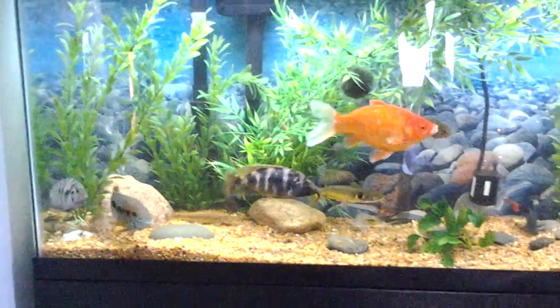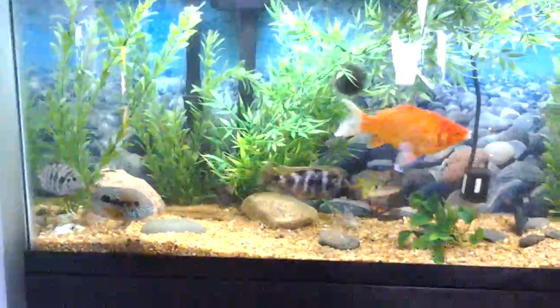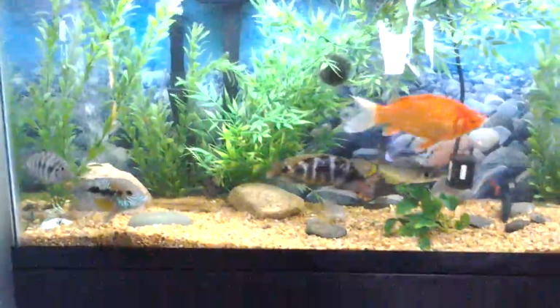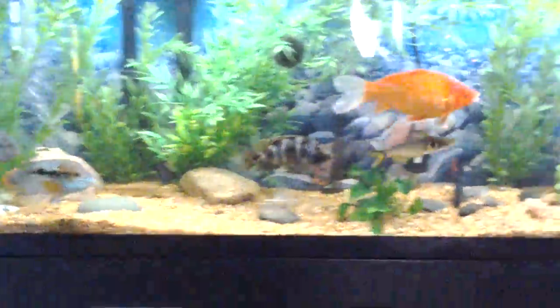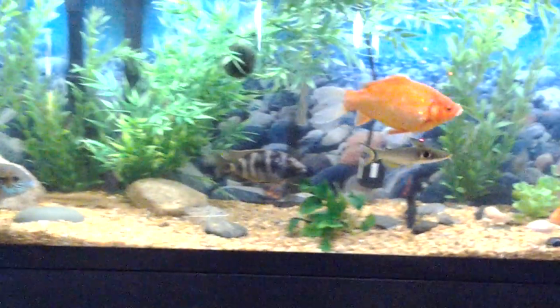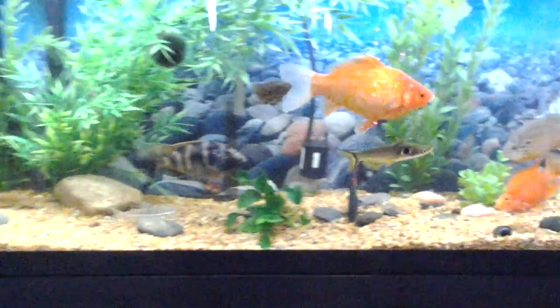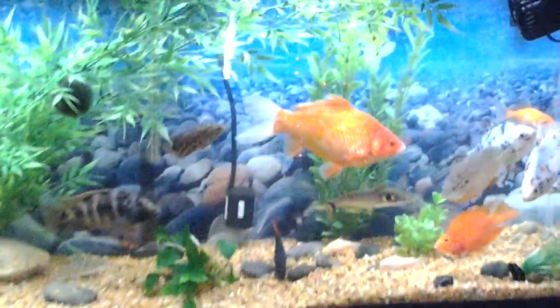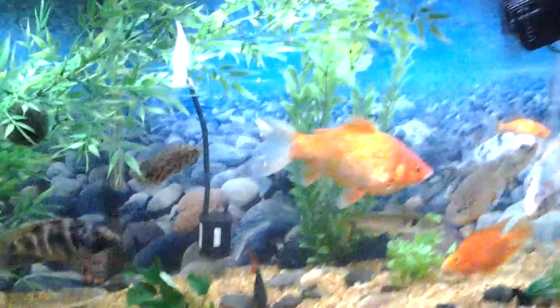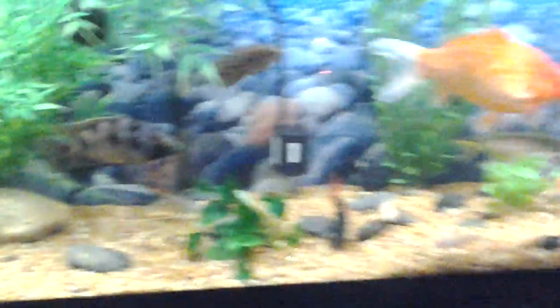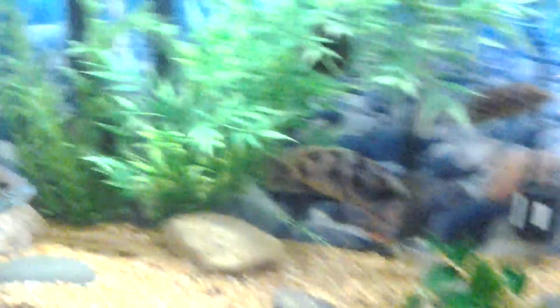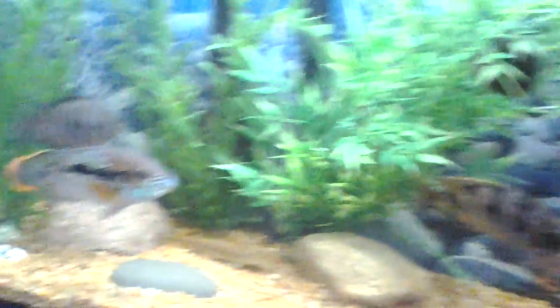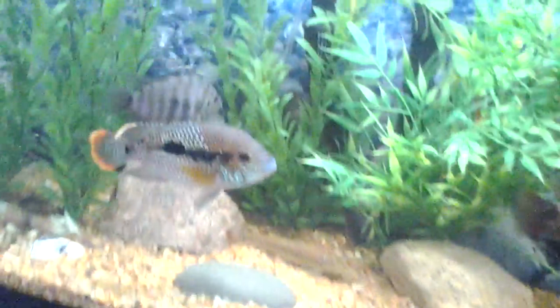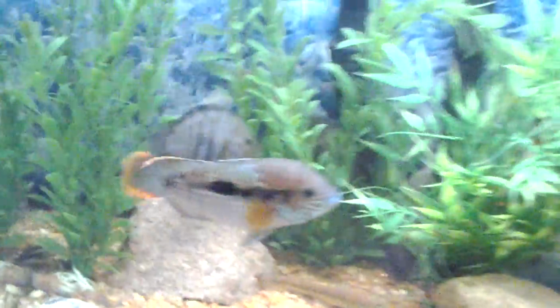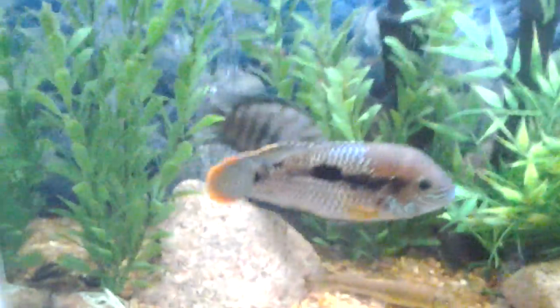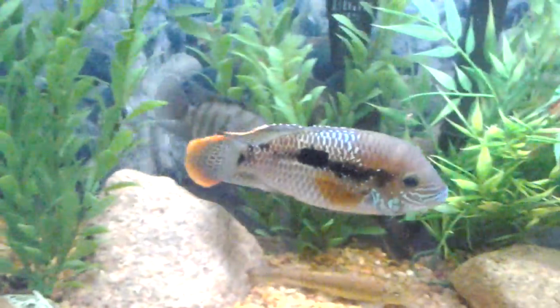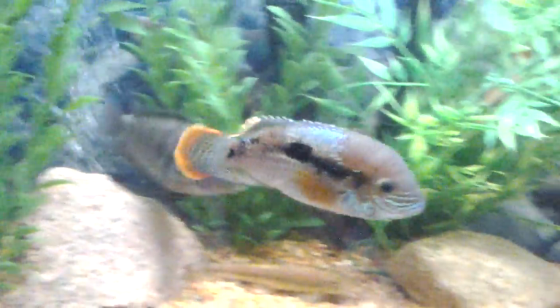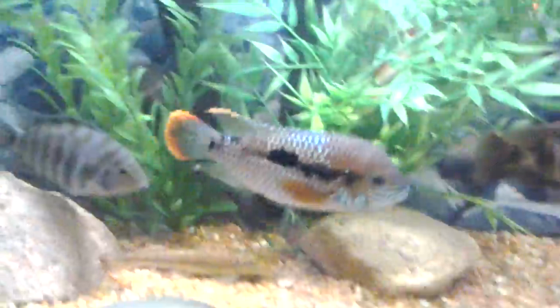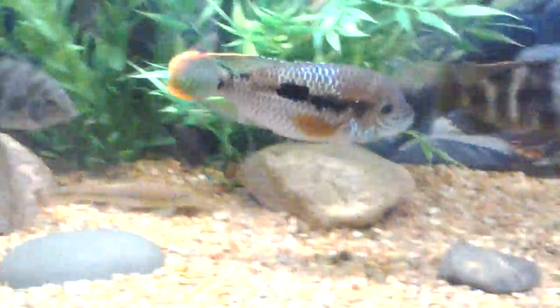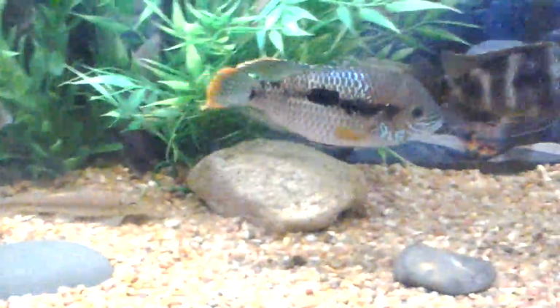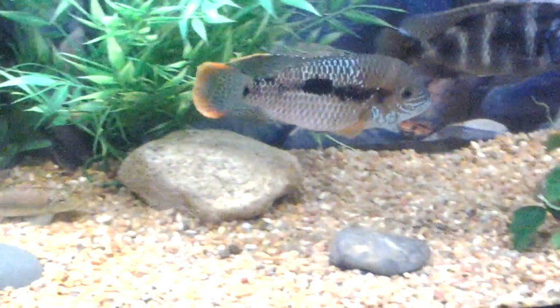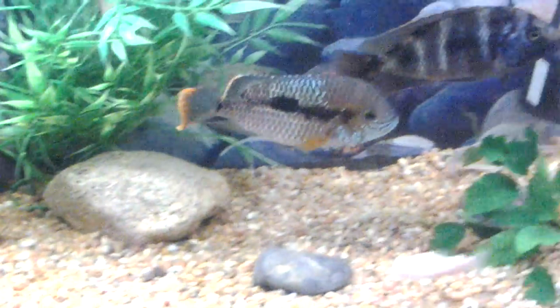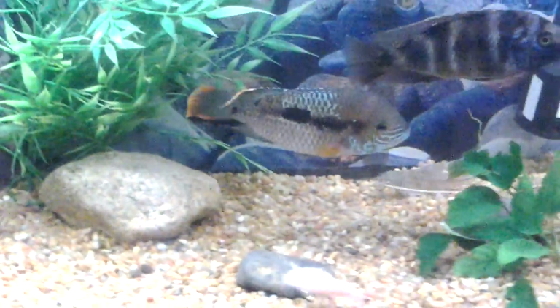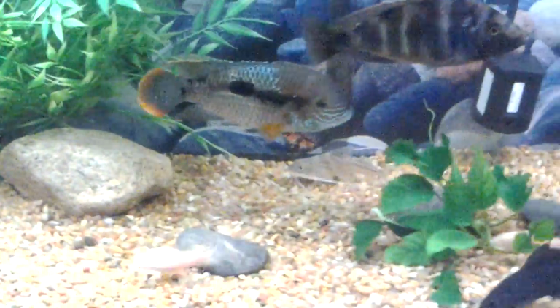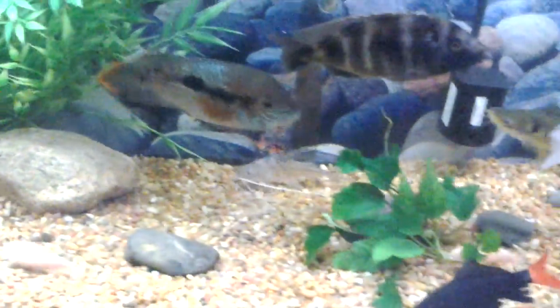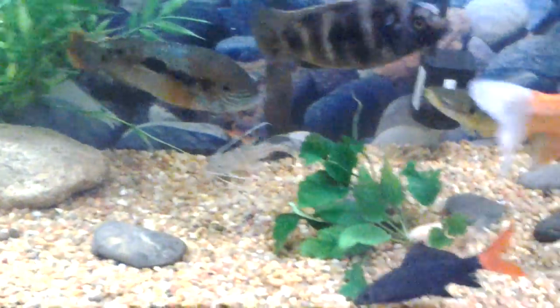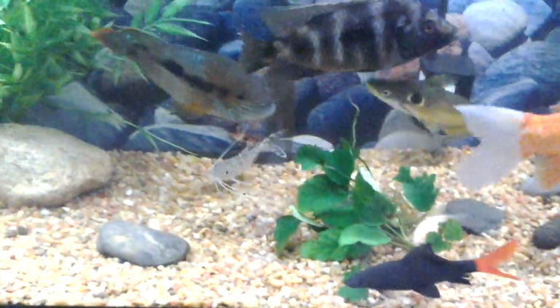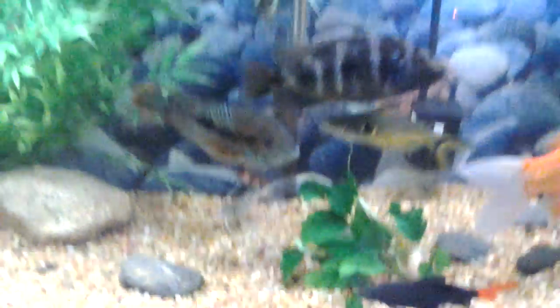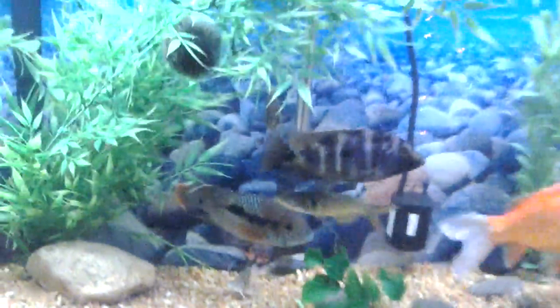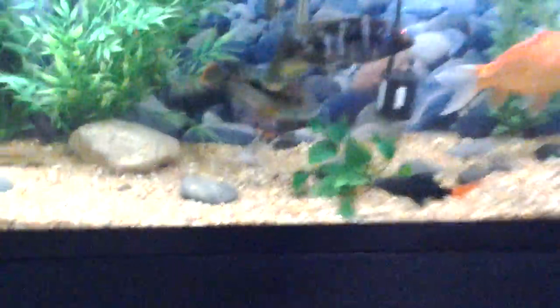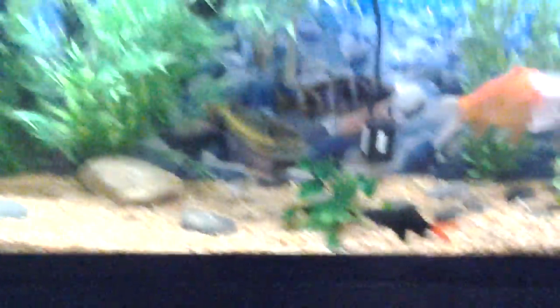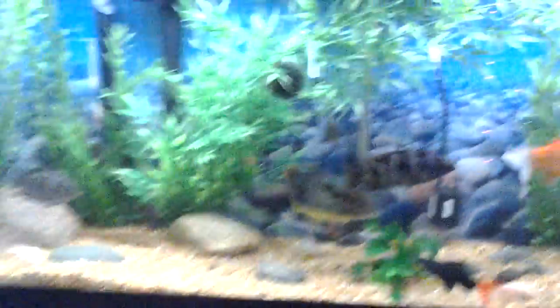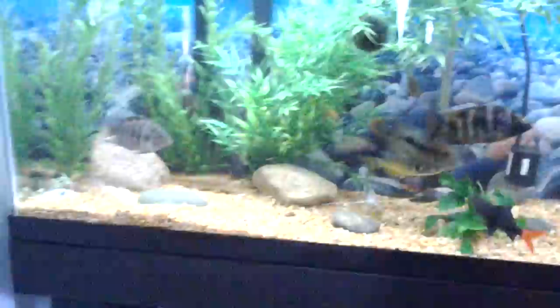This tank looks really good. The goldfish are all fat and happy. The green terror is a female — she's starting to color up, she looks really nice. The Aquion filter's doing really good.